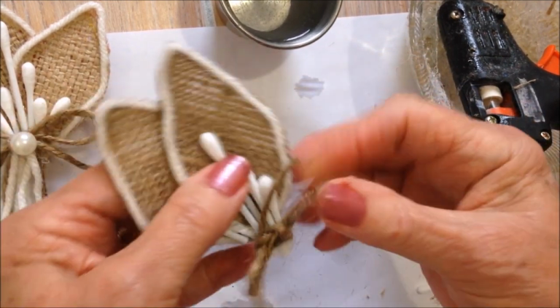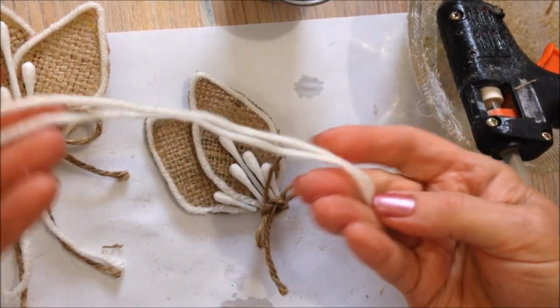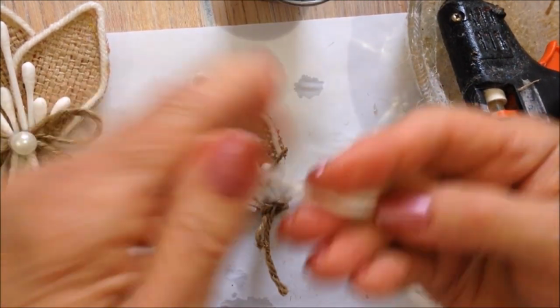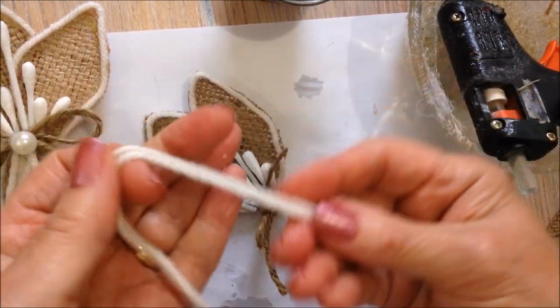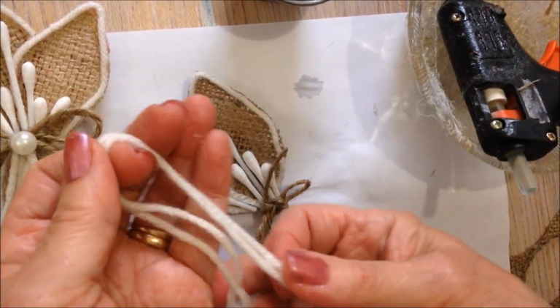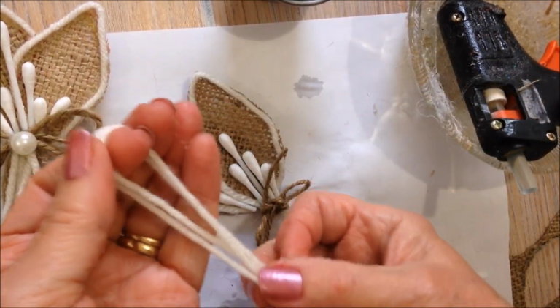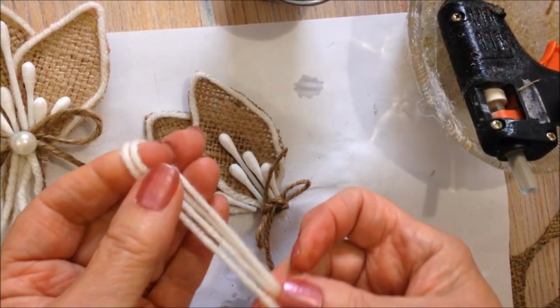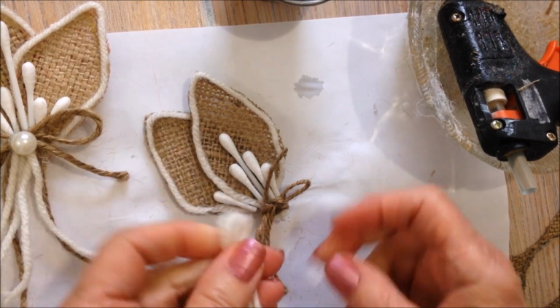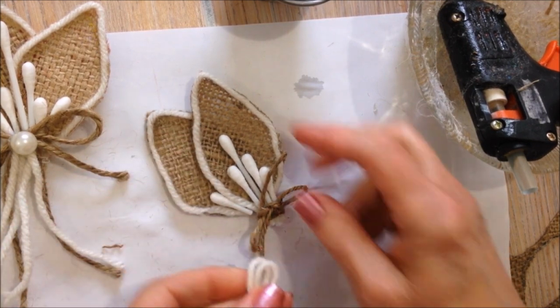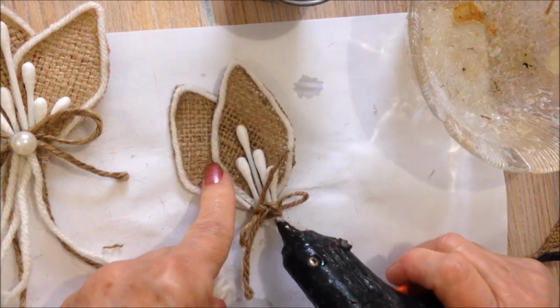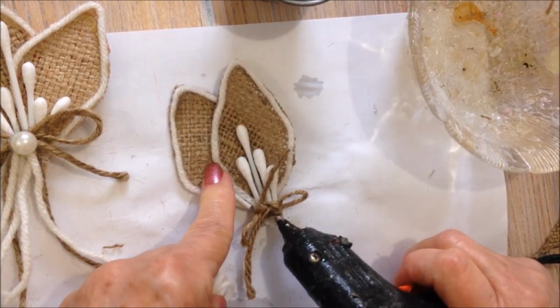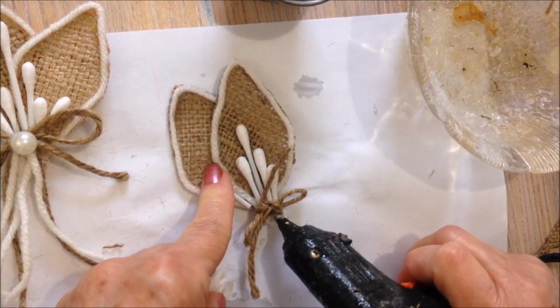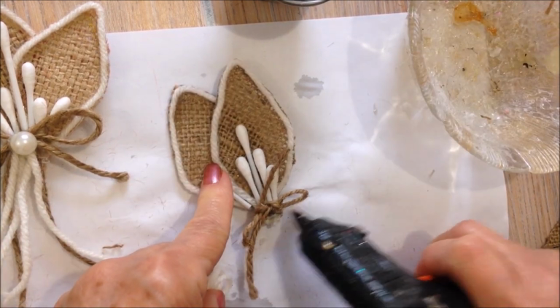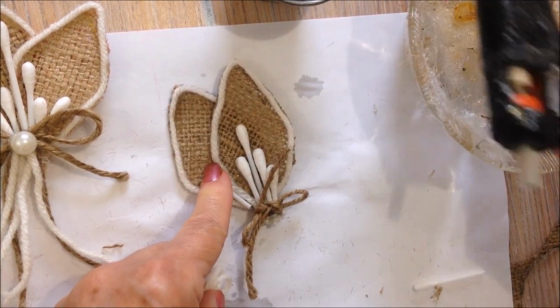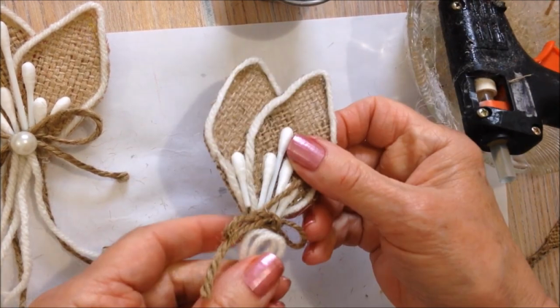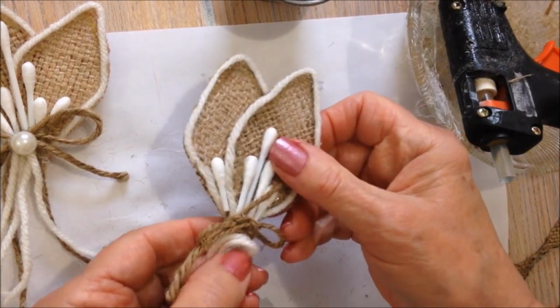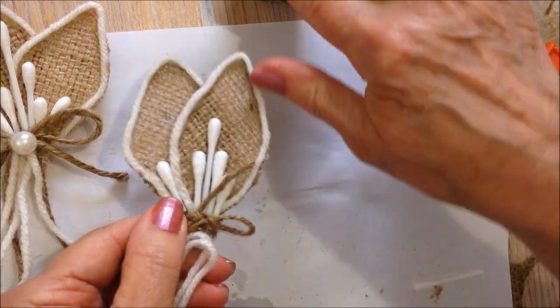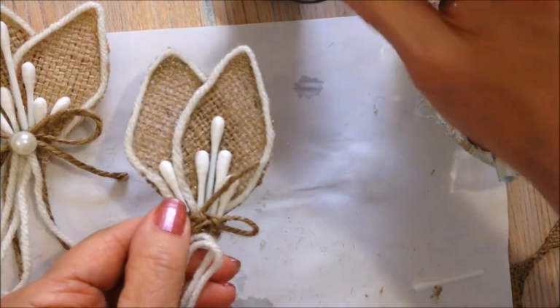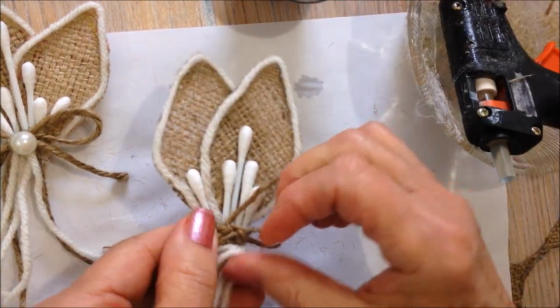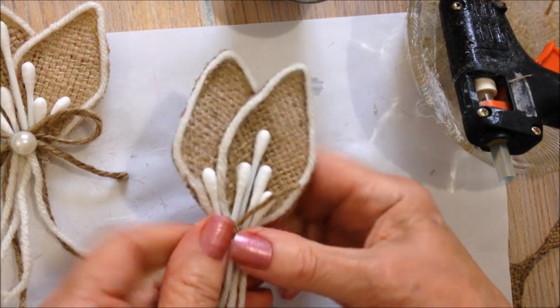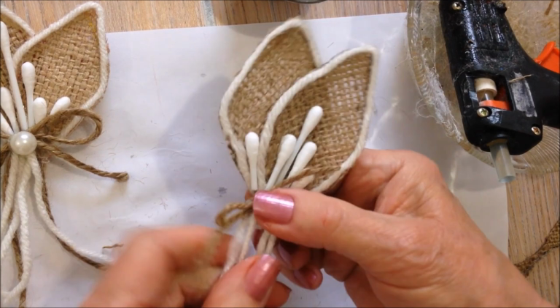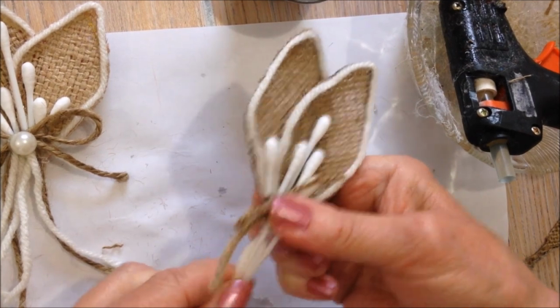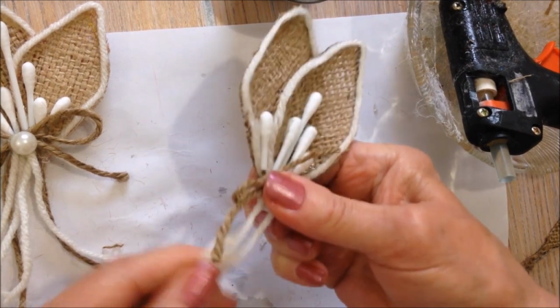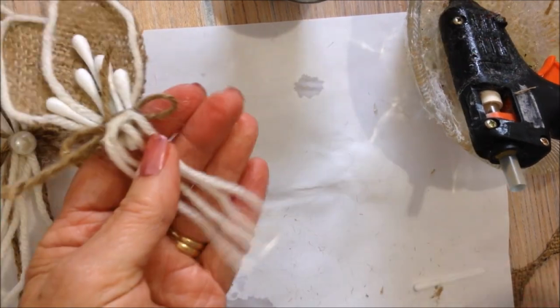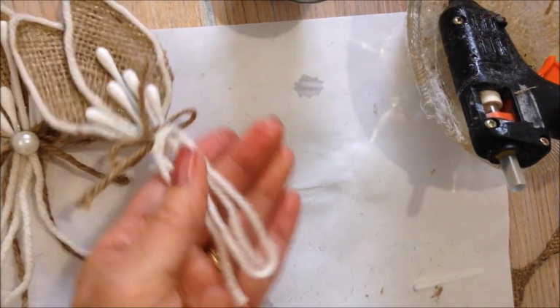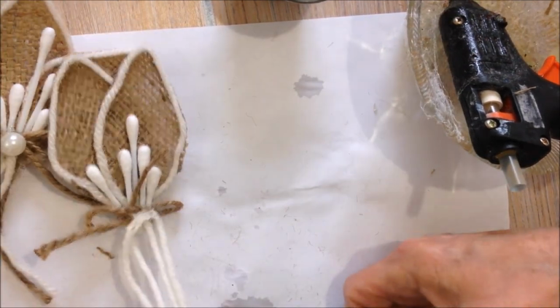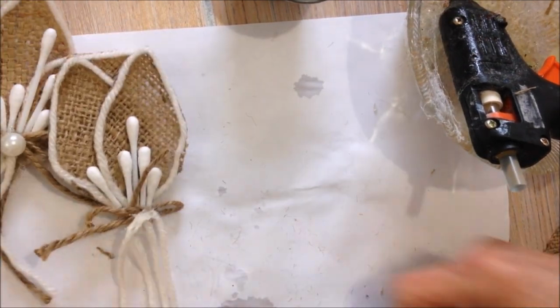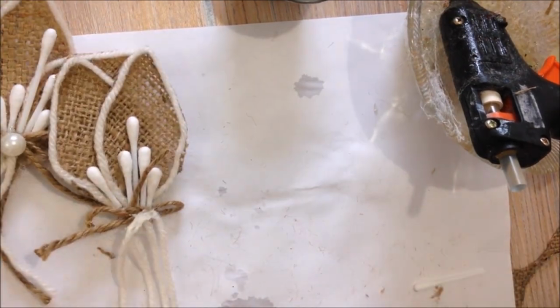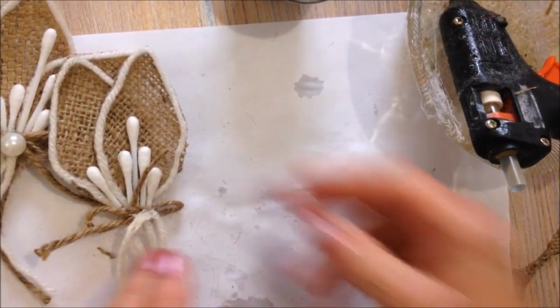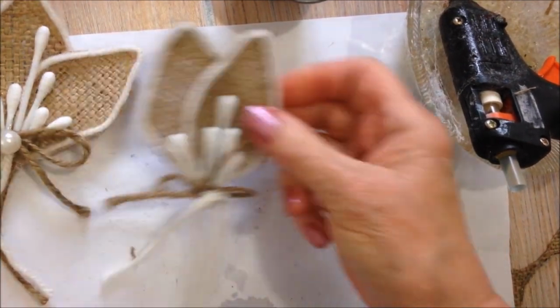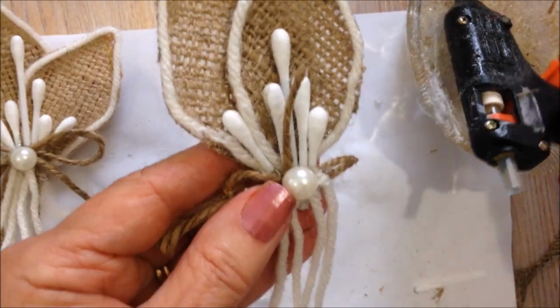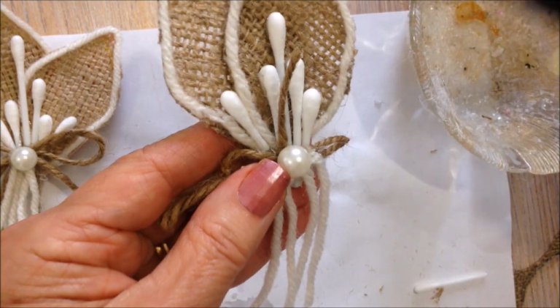We're just going to fold a piece of yarn and glue that right under the bow. And just trim those off evenly and glue on a pearl.